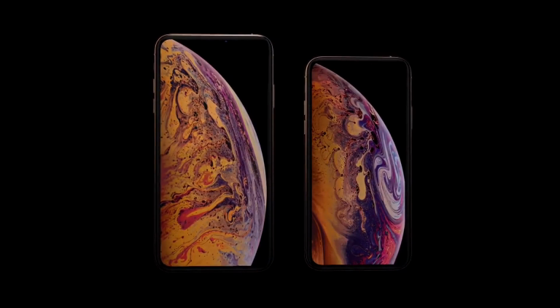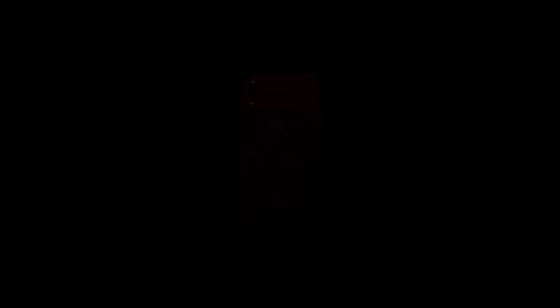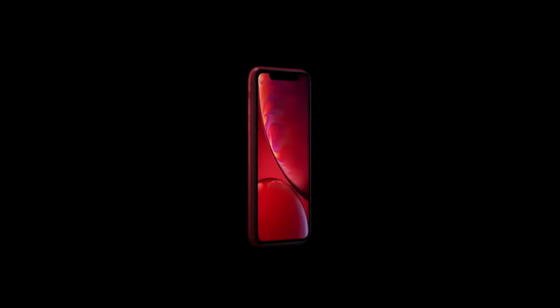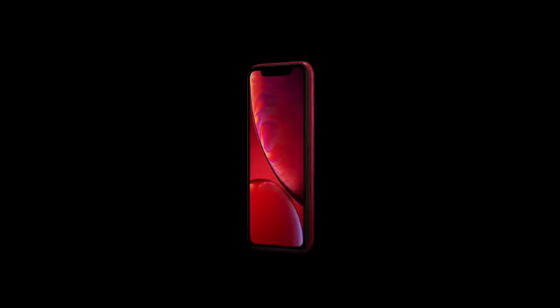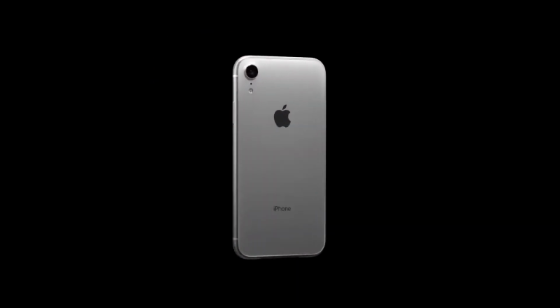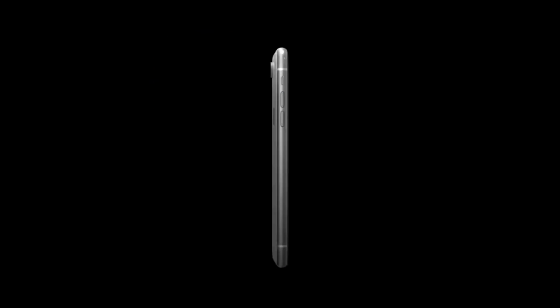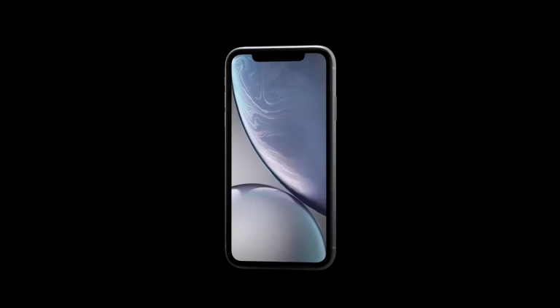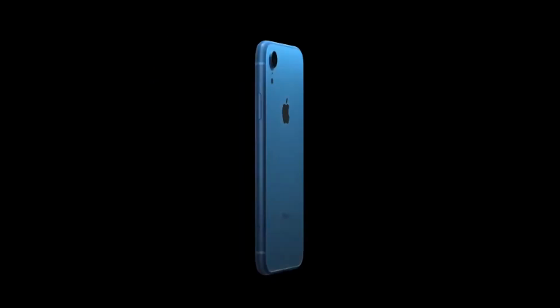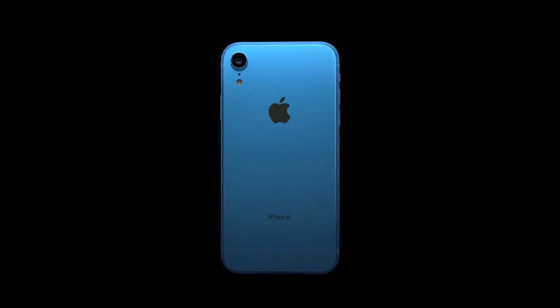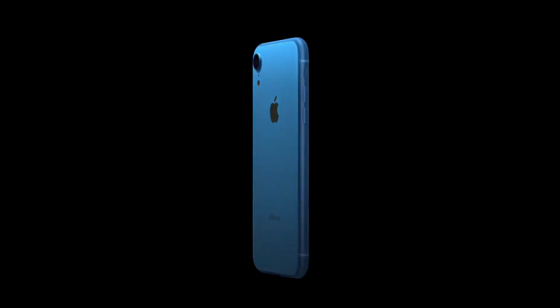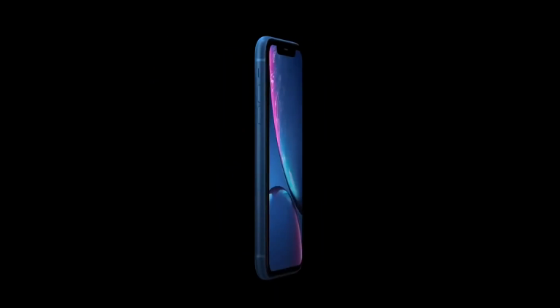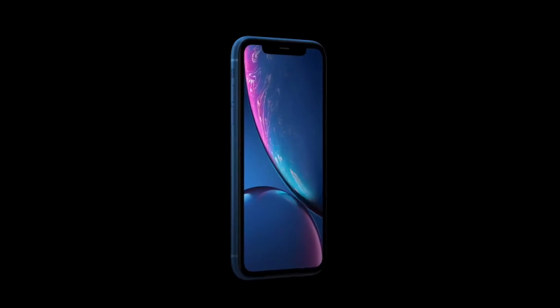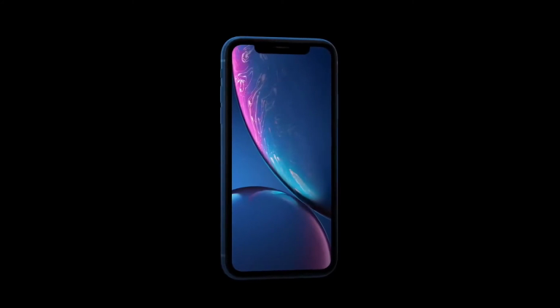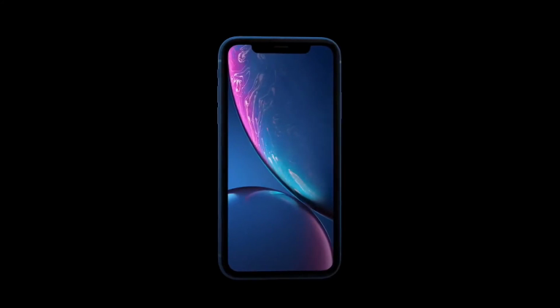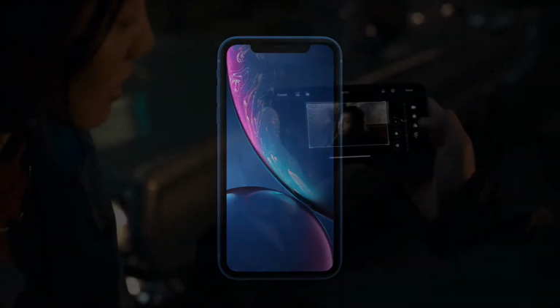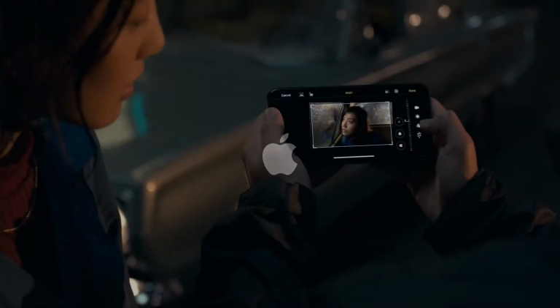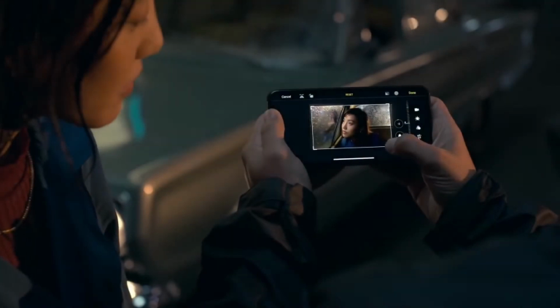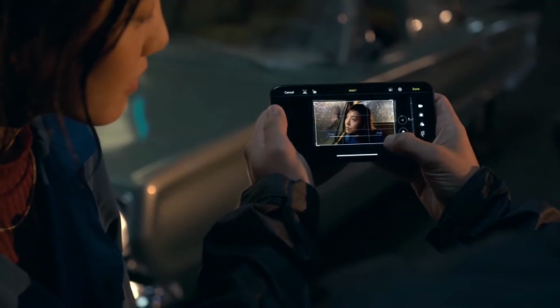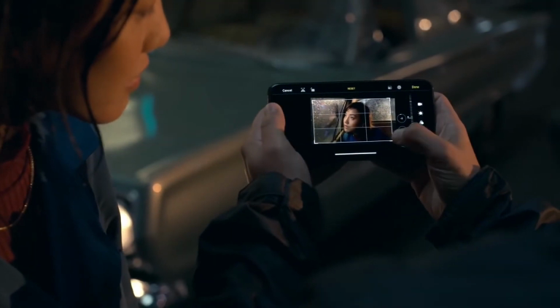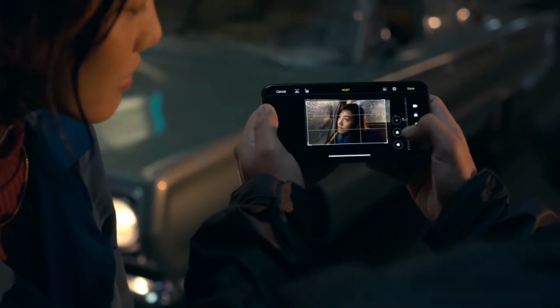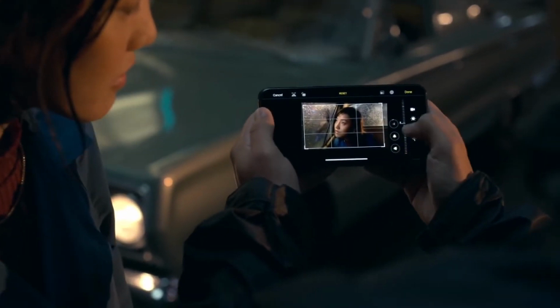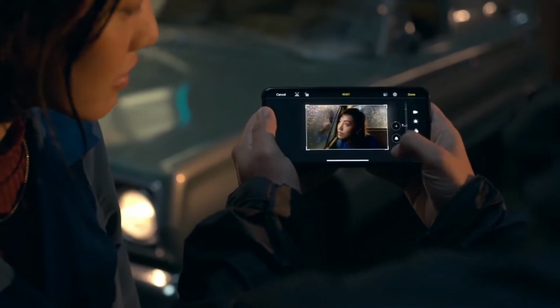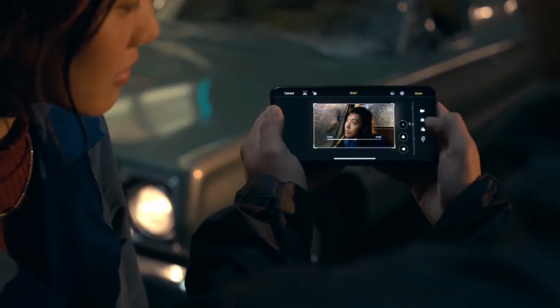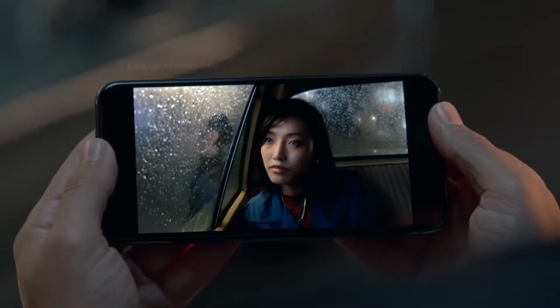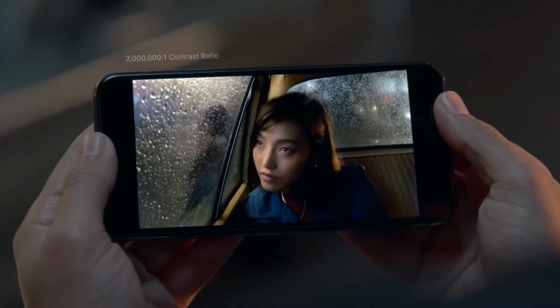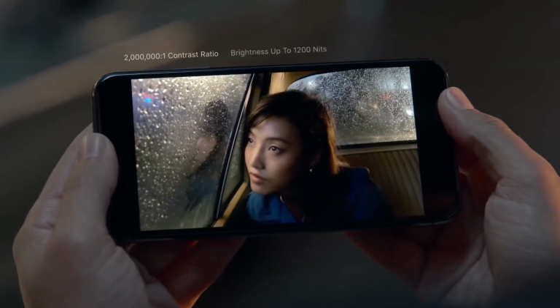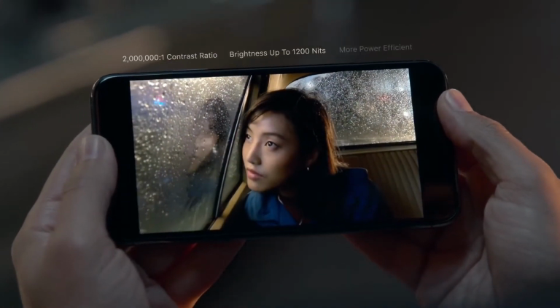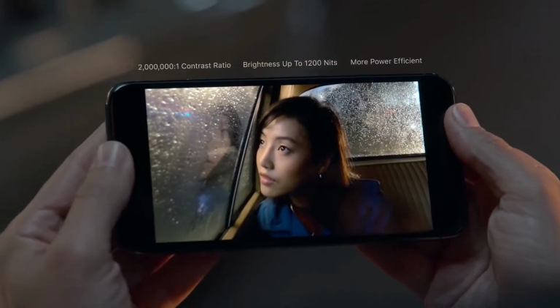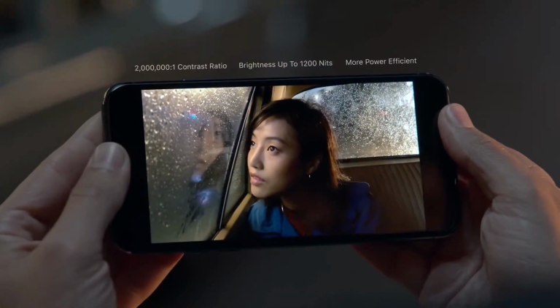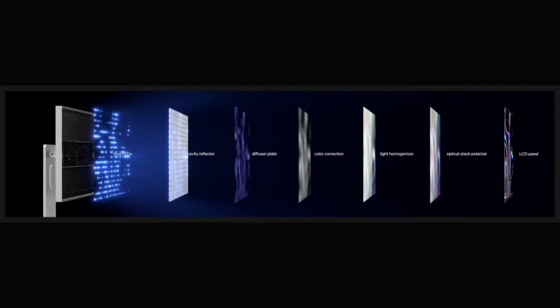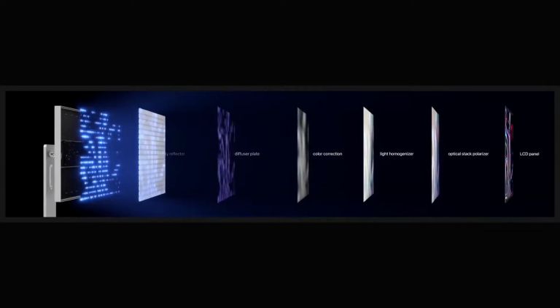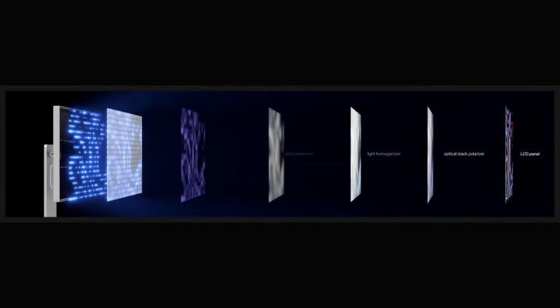The 5.4-inch iPhone will be the only compact flagship available in the market, and there is a huge market for this too. The display will be provided by Samsung. The iPhone 12 6.1-inch version, though, will feature a BOE-provided display.